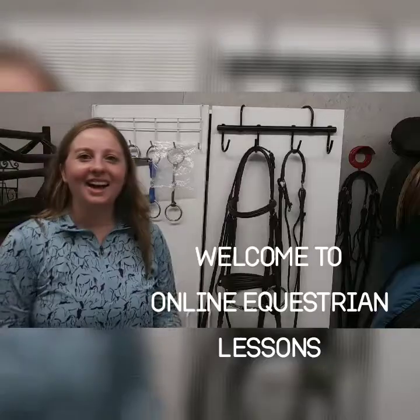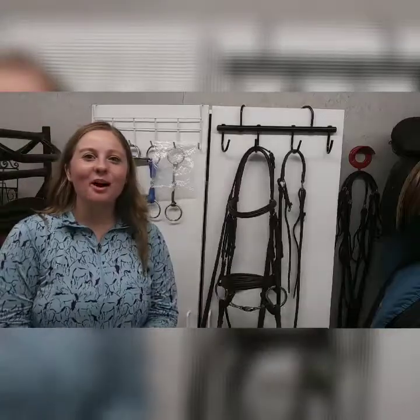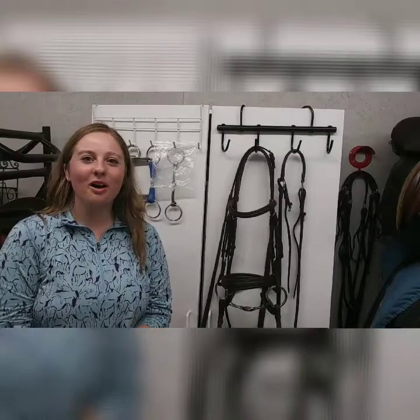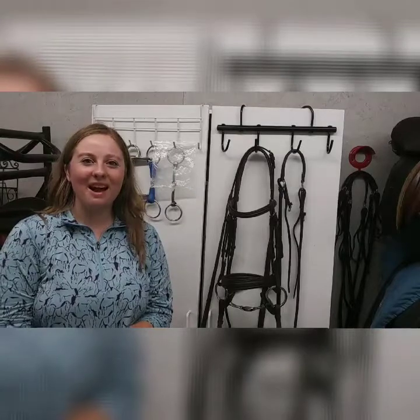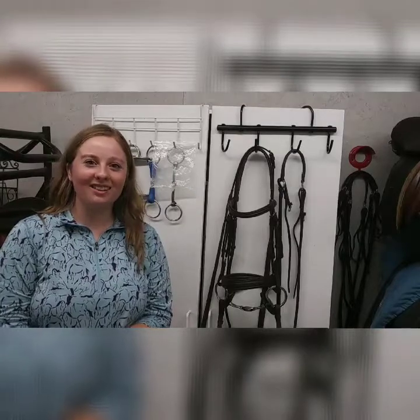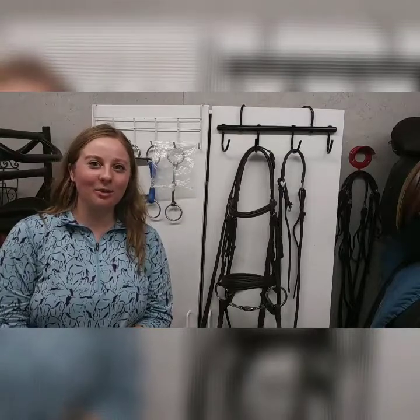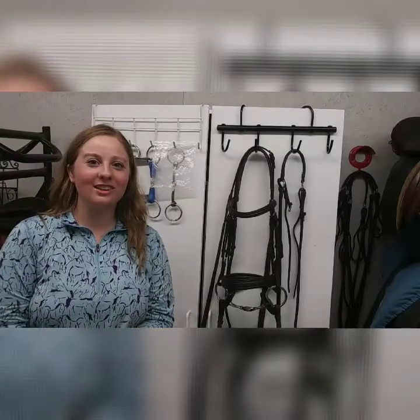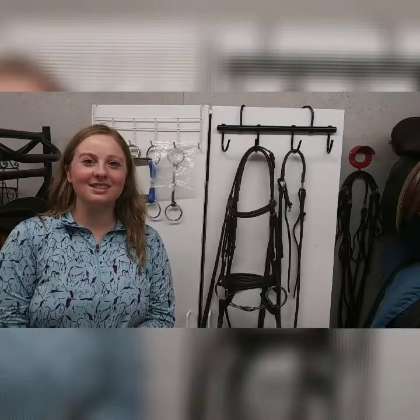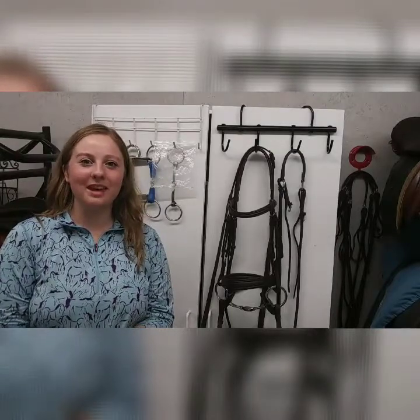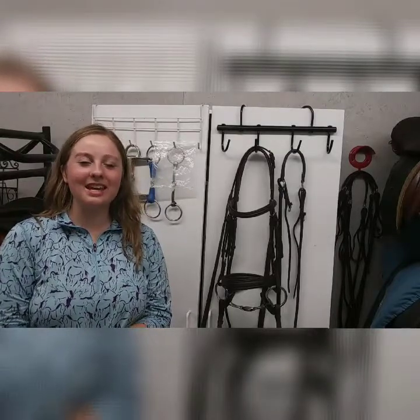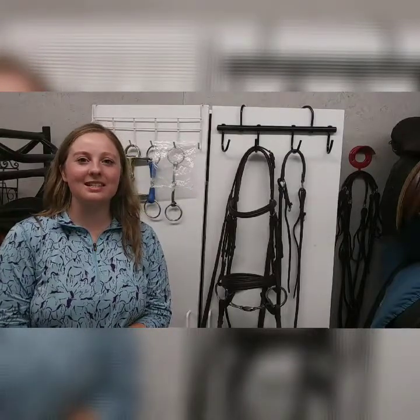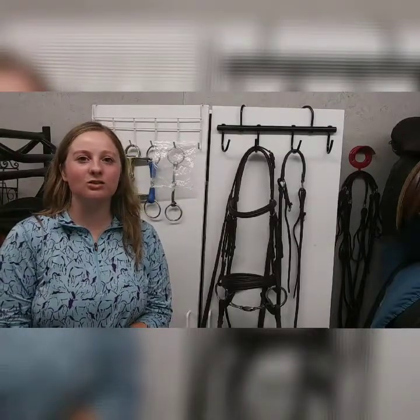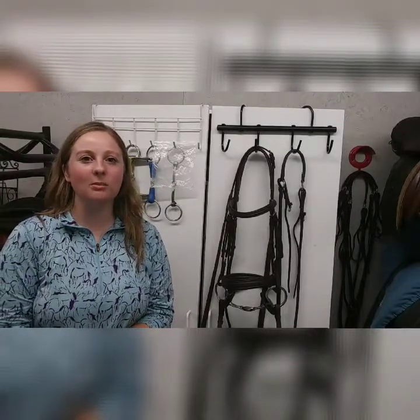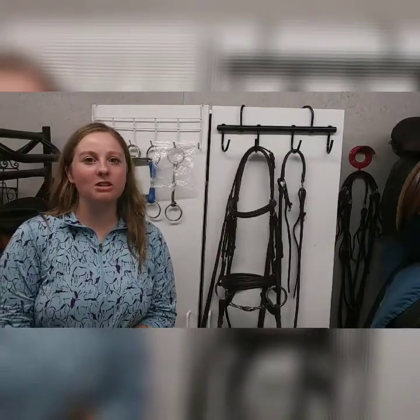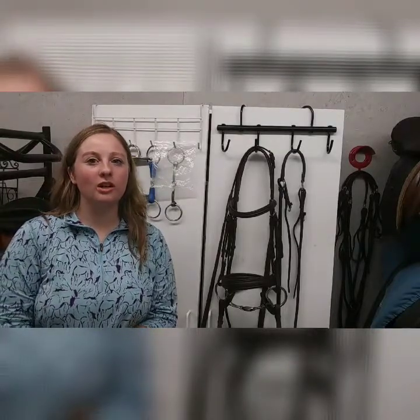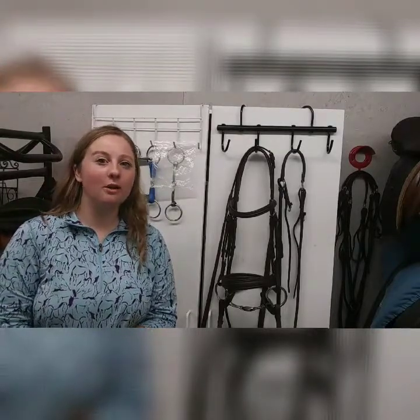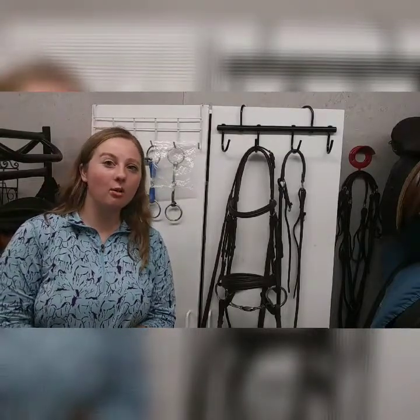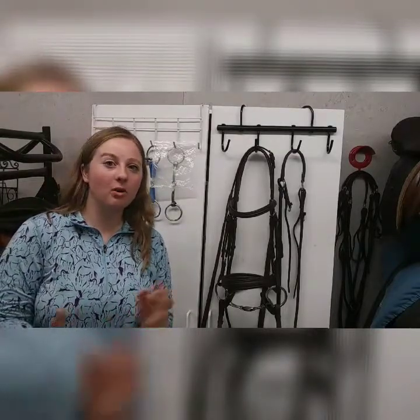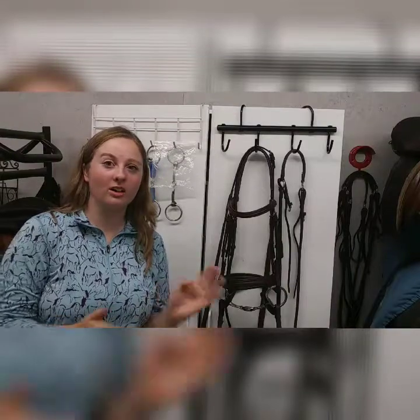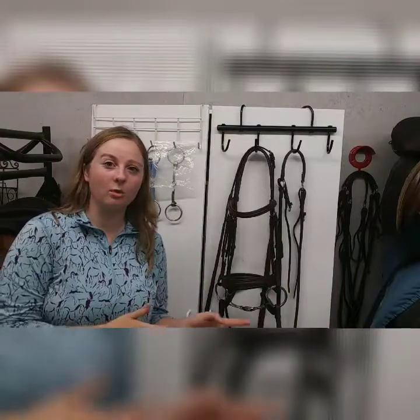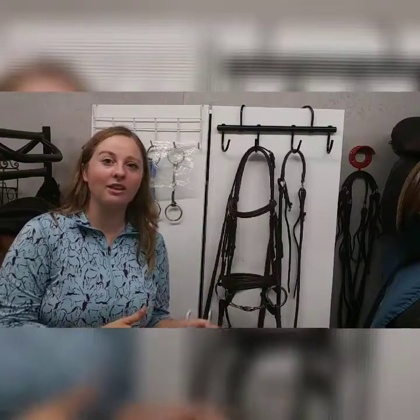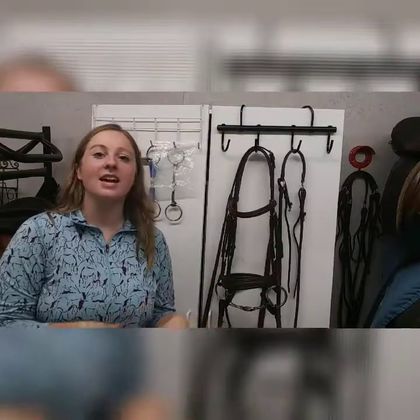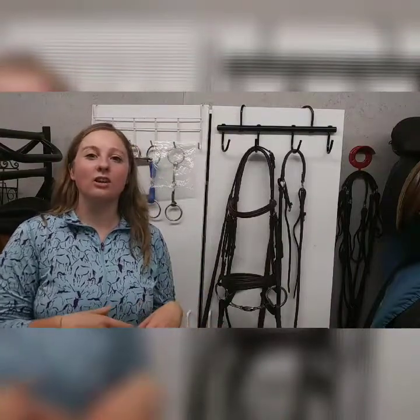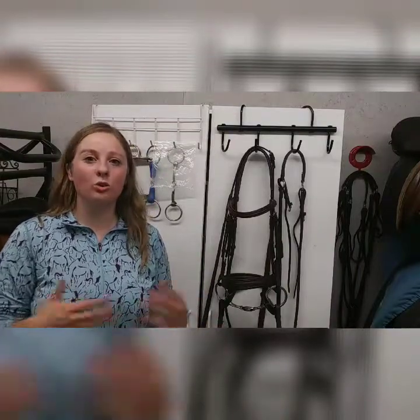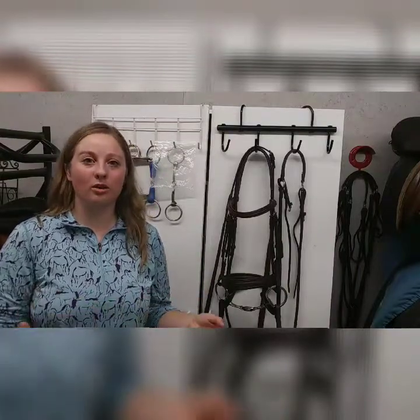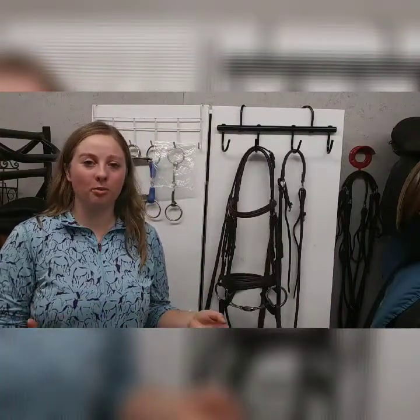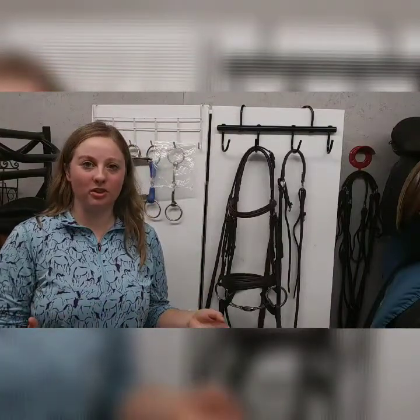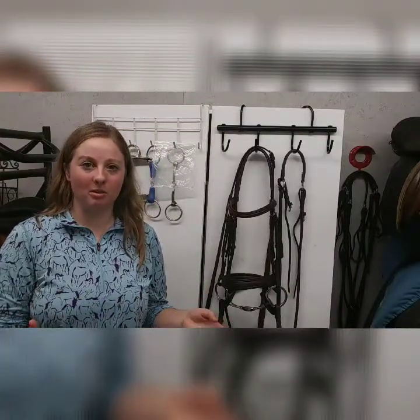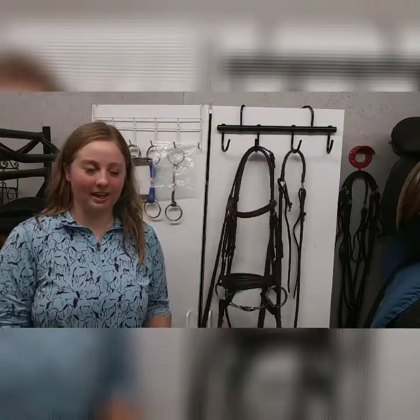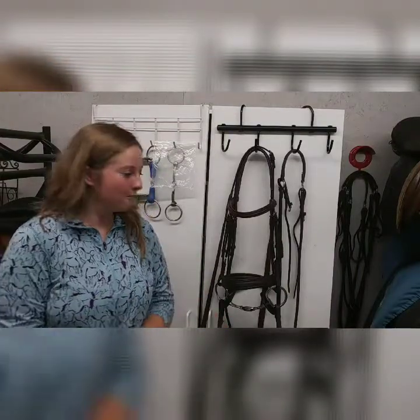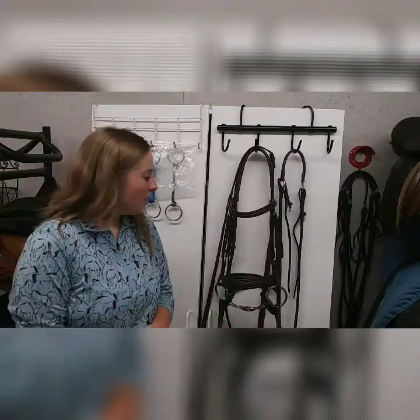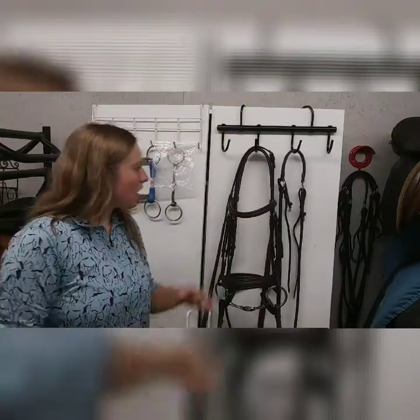Hello and welcome back to Online Equestrian Lessons. I'm Katie, and in today's video I'm going to be showing you how to put a running martingale on your bridle and how to store the bridle with the running martingale.